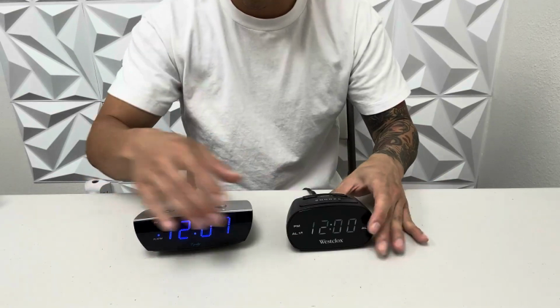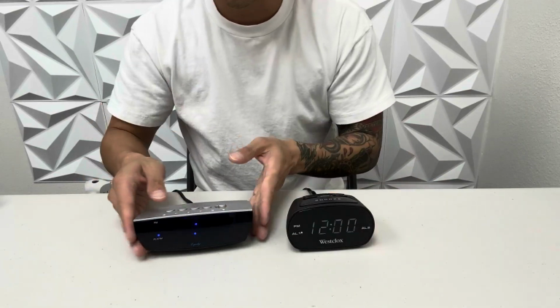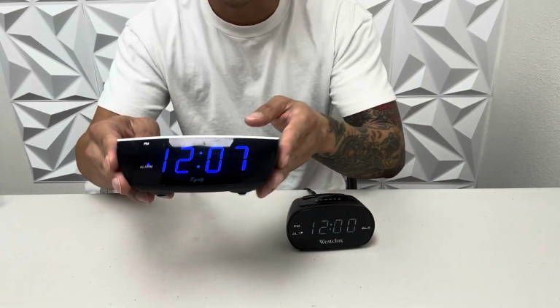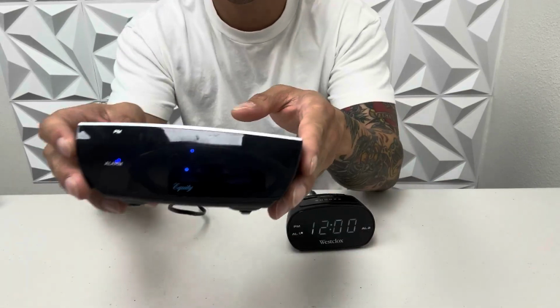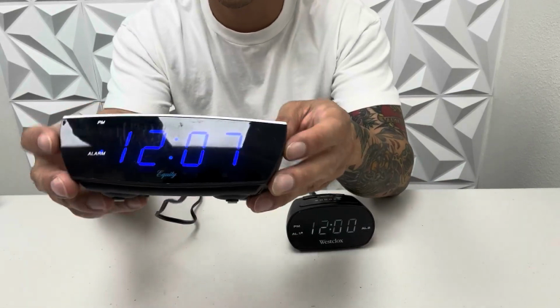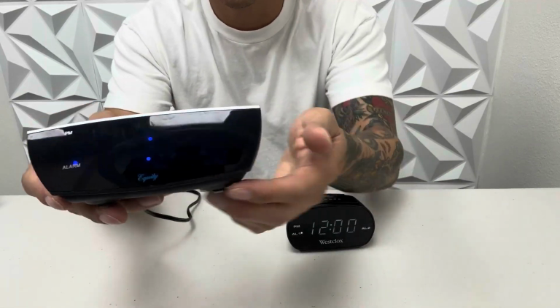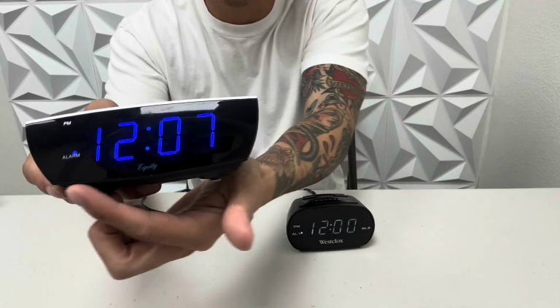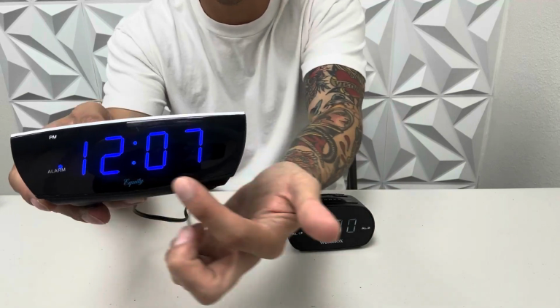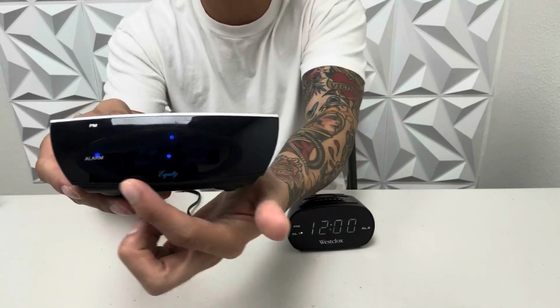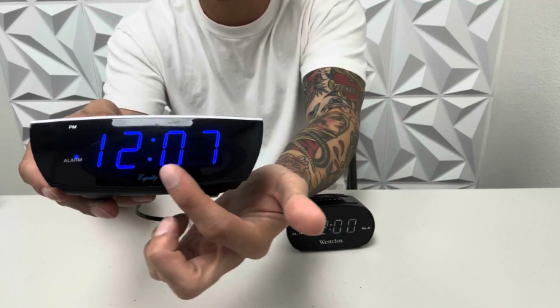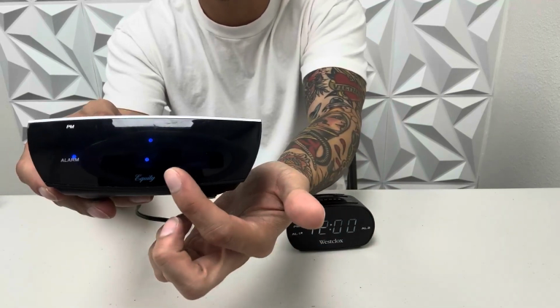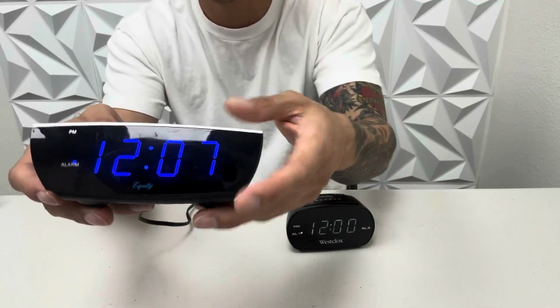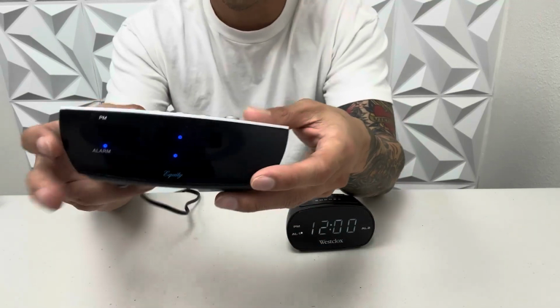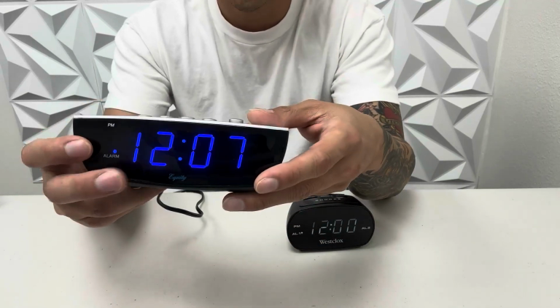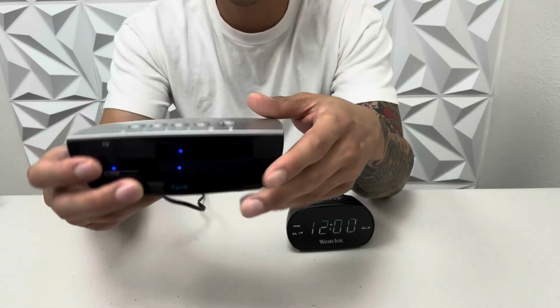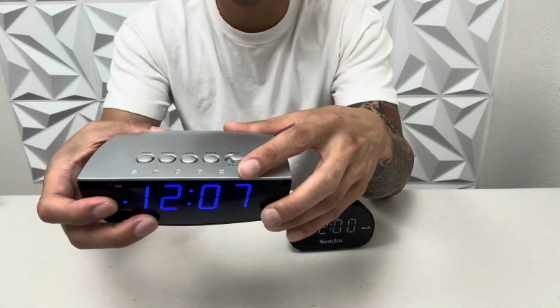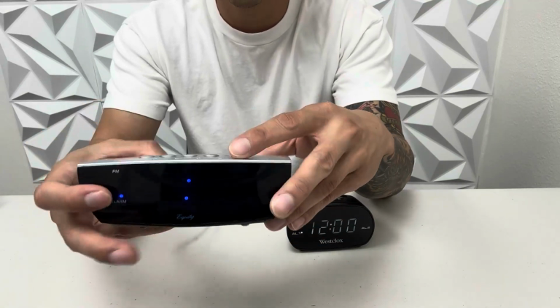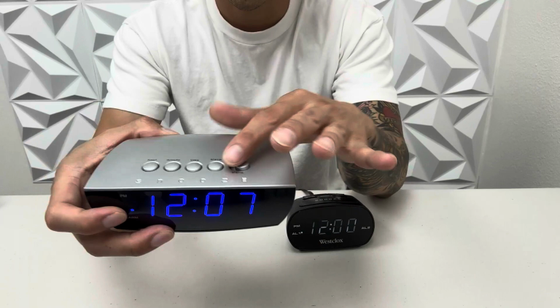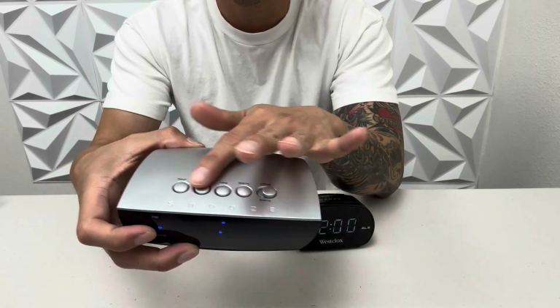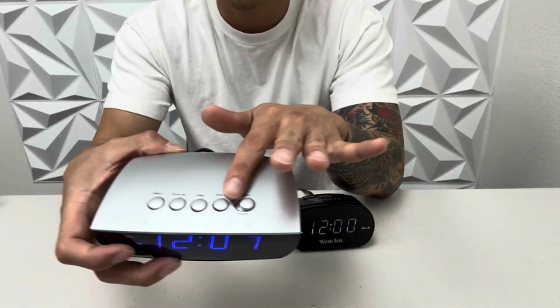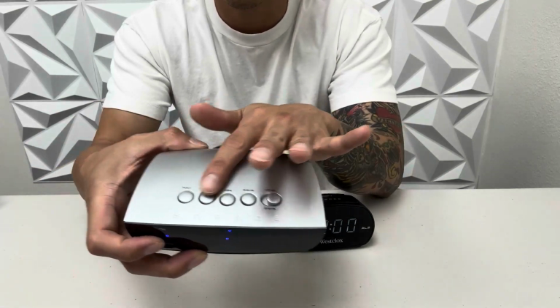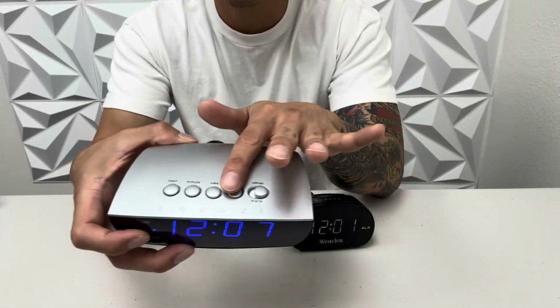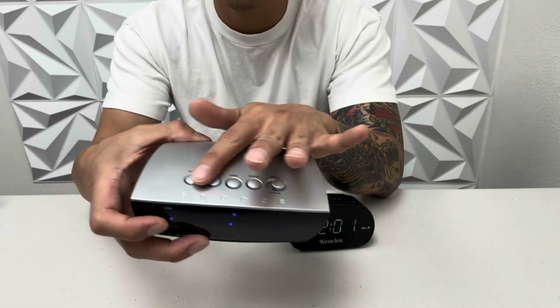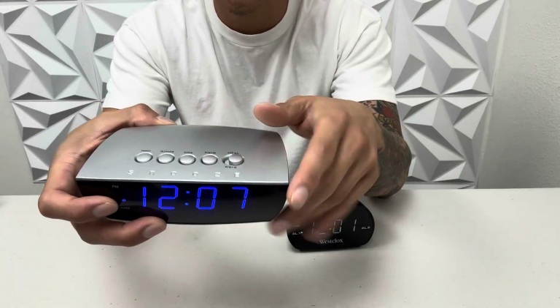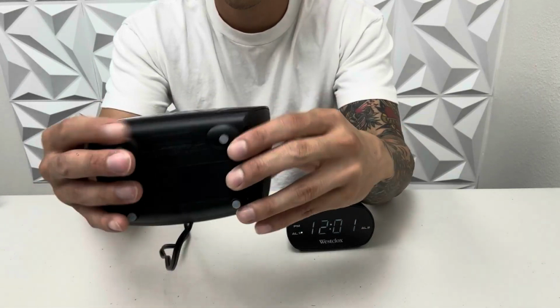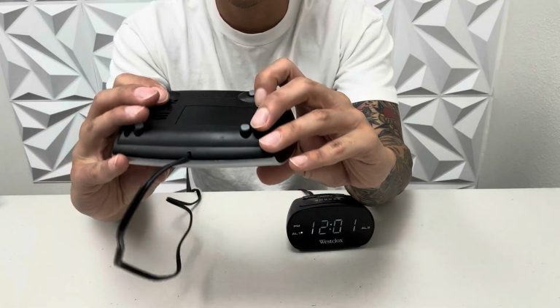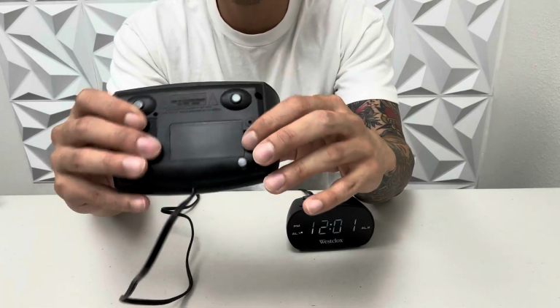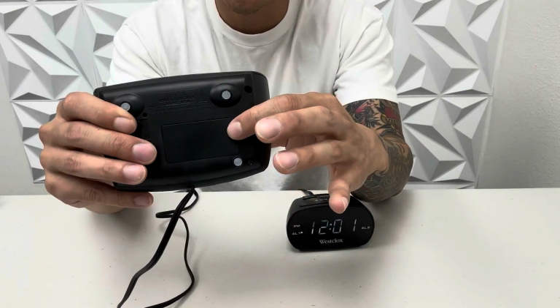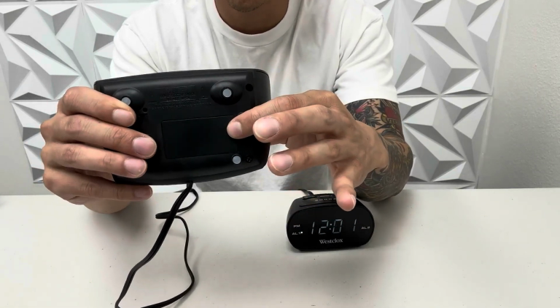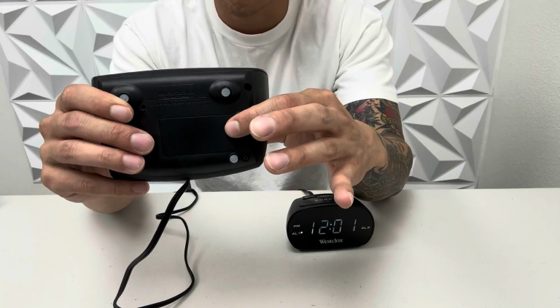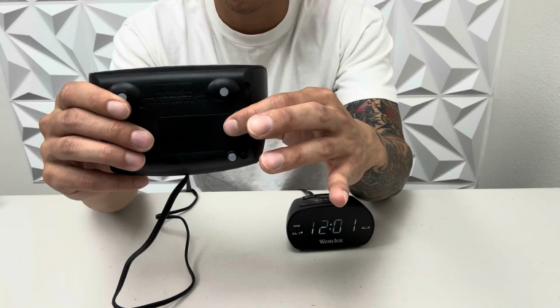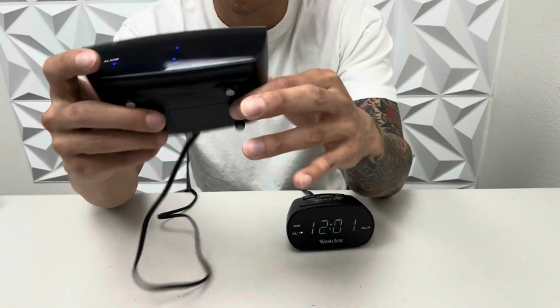This one here is by Equity. I love the jumbo blue digital display. It also has a snooze button and you can set your alarm, time, and everything on top. This one also runs on battery as another option as well.